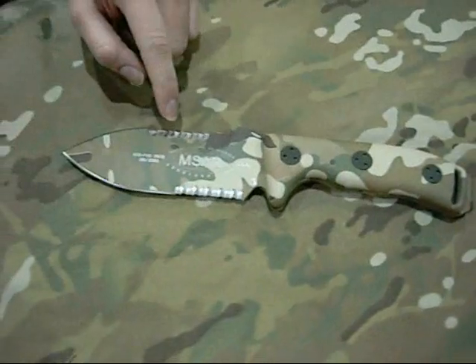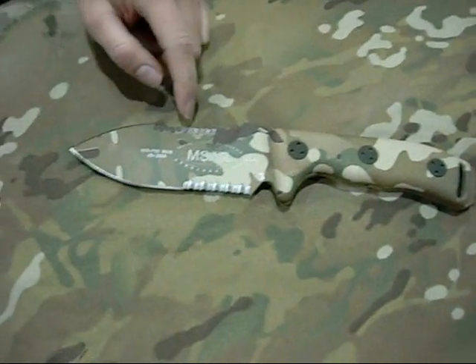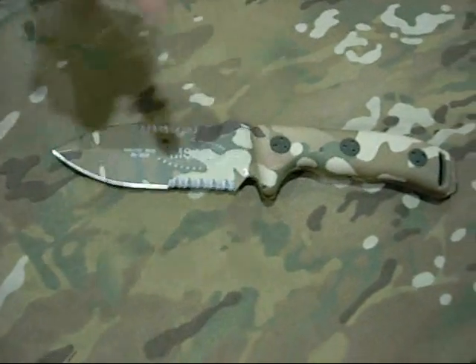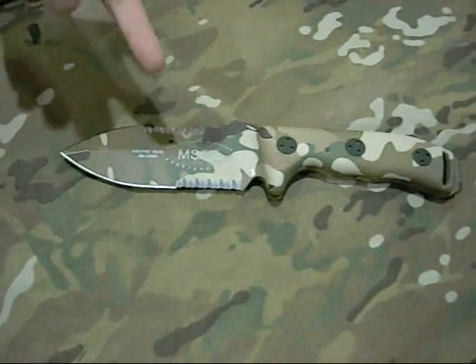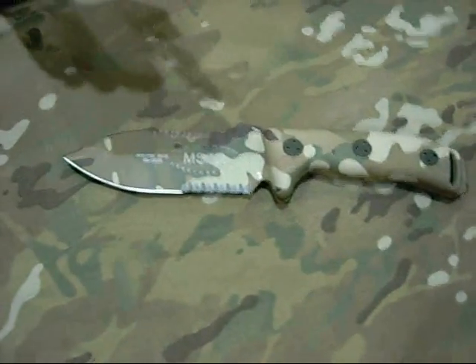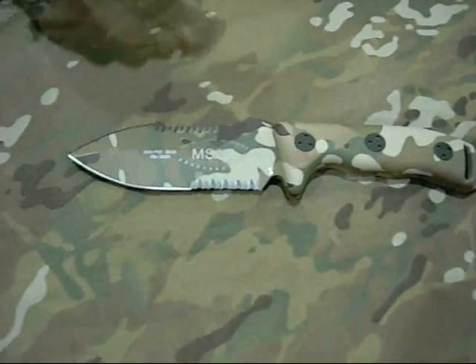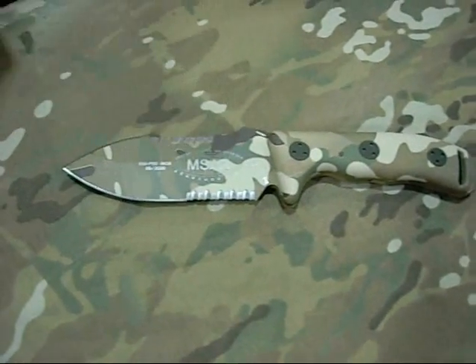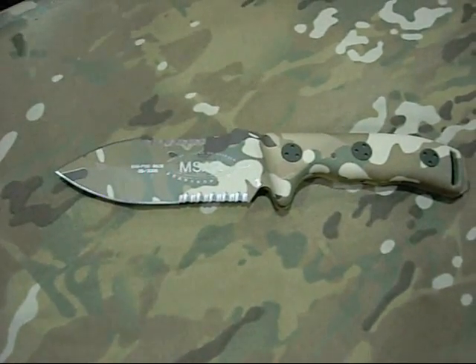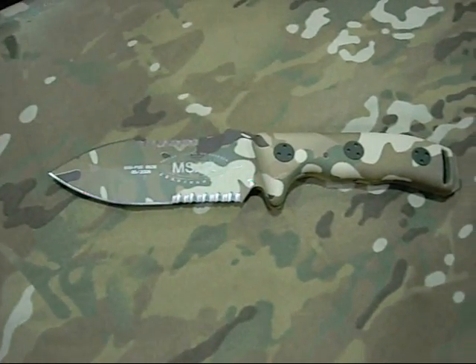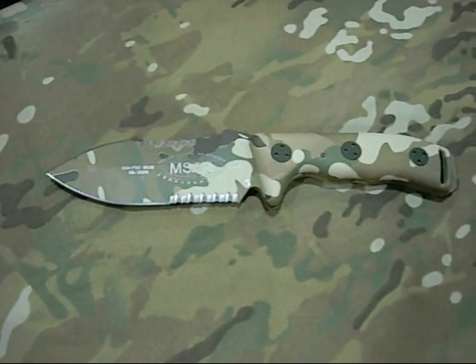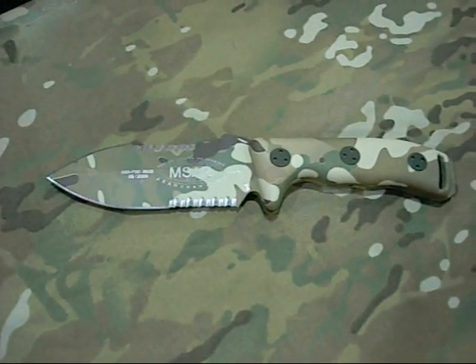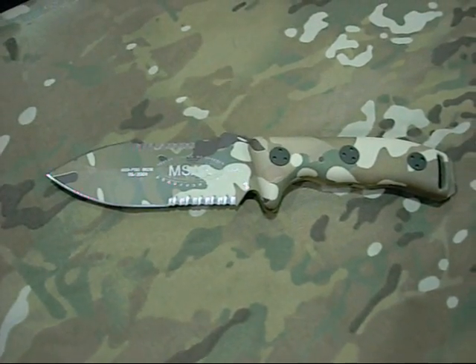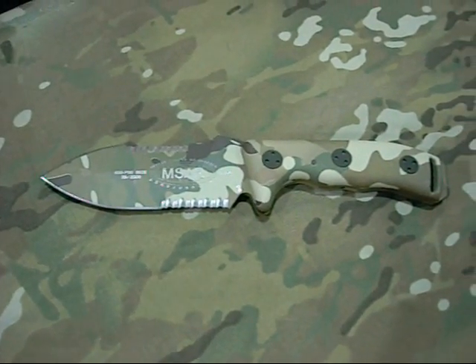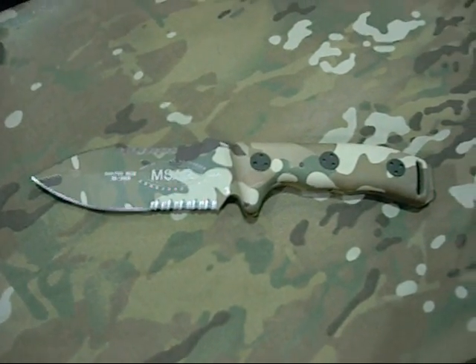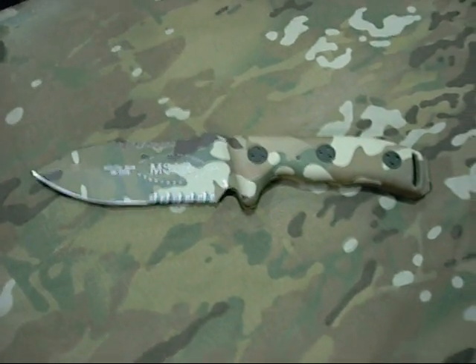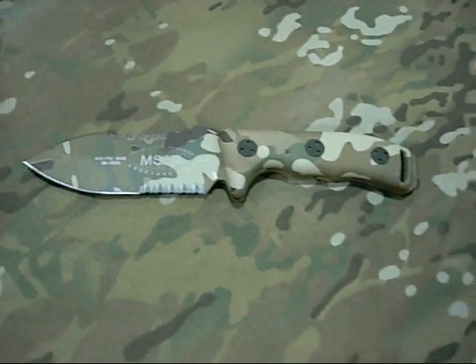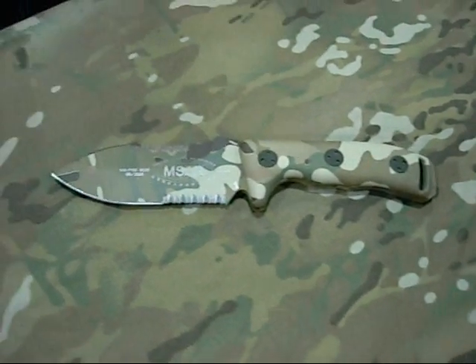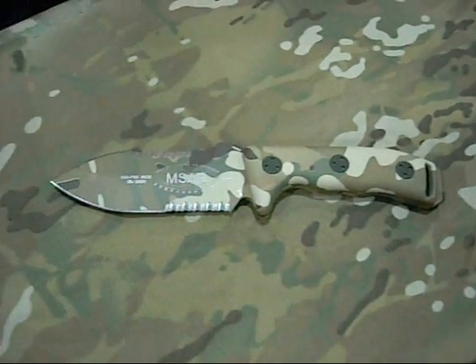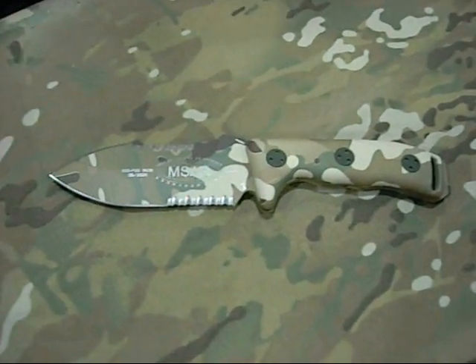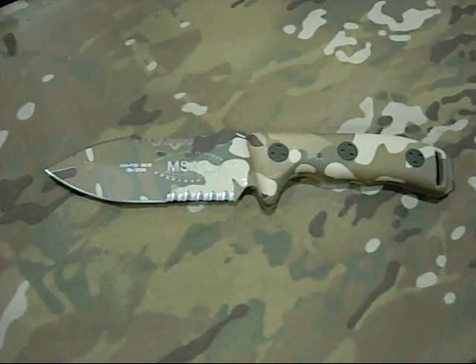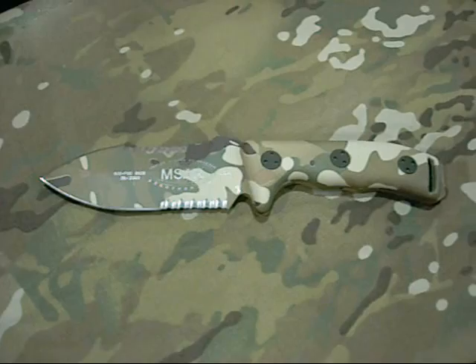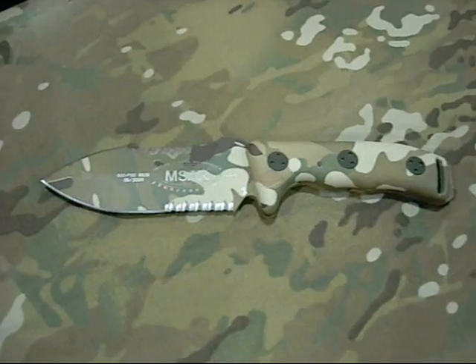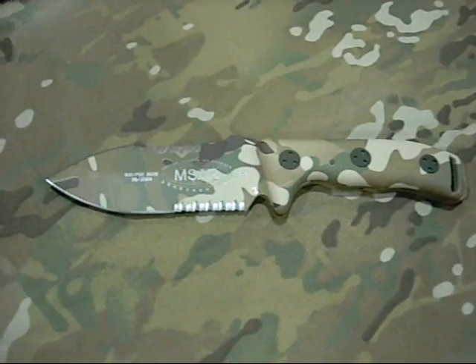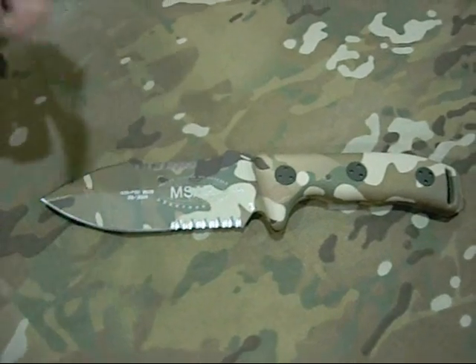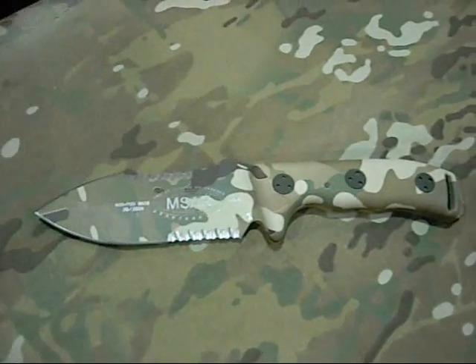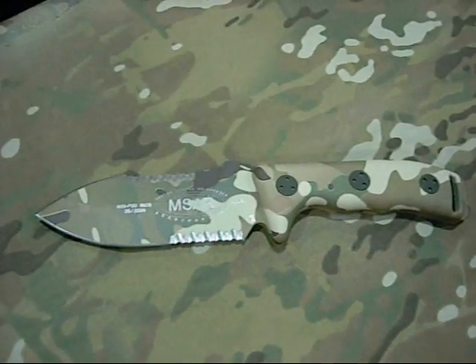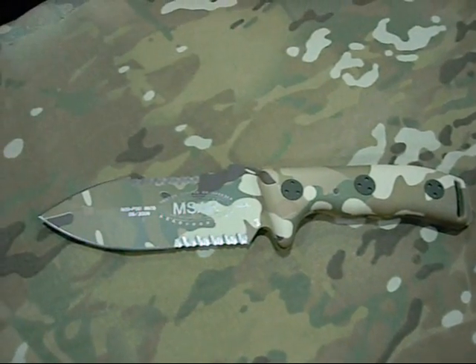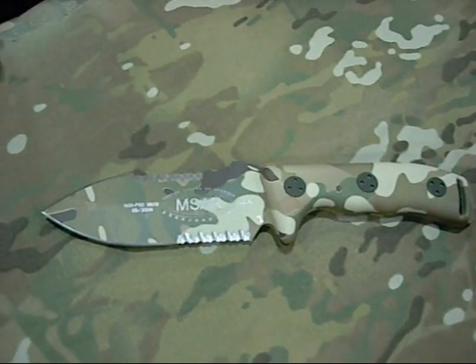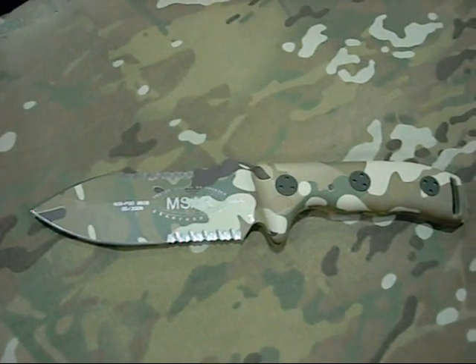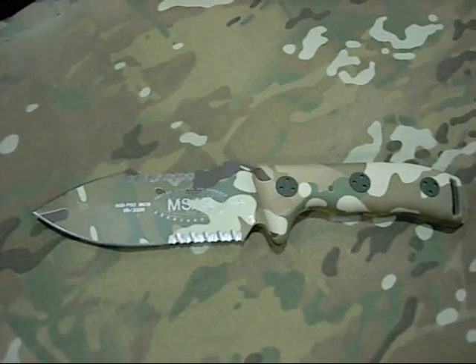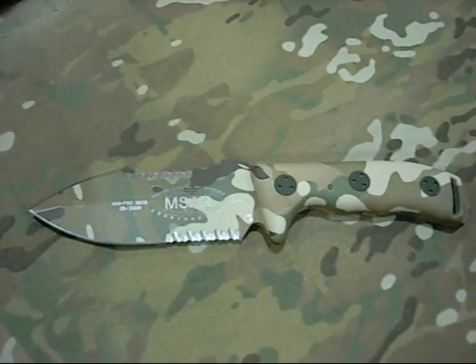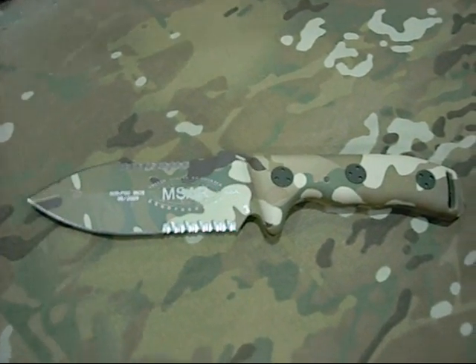It's going to have some blood grooves in it. This is our Multicam. We just launched this model into production just recently.